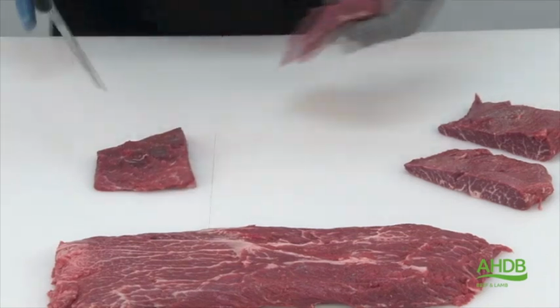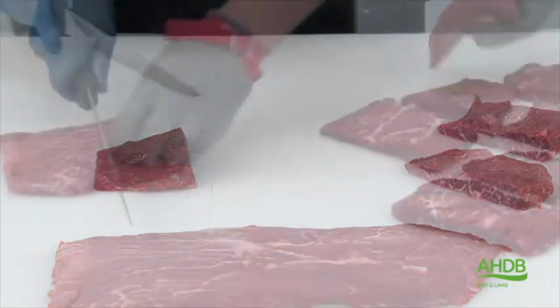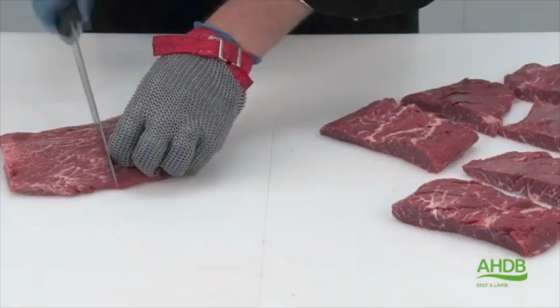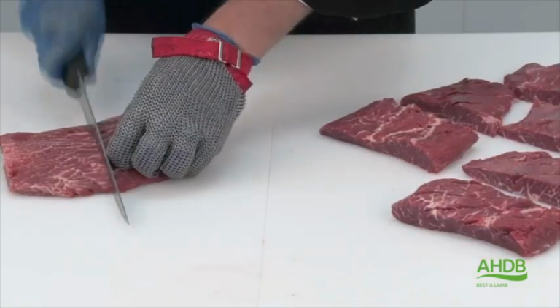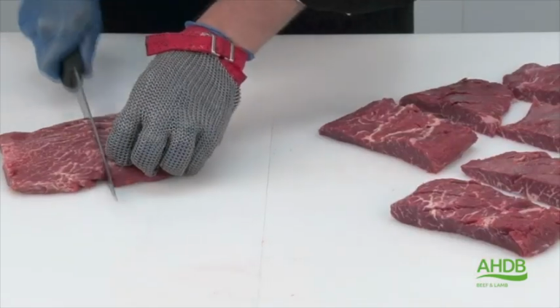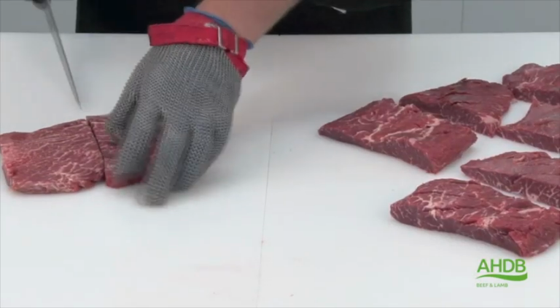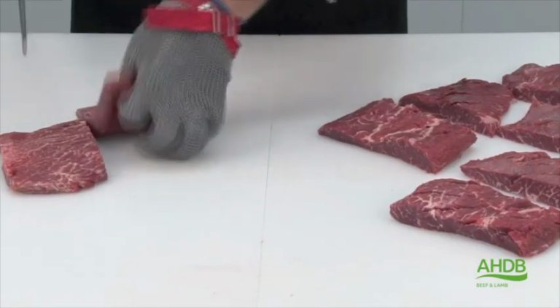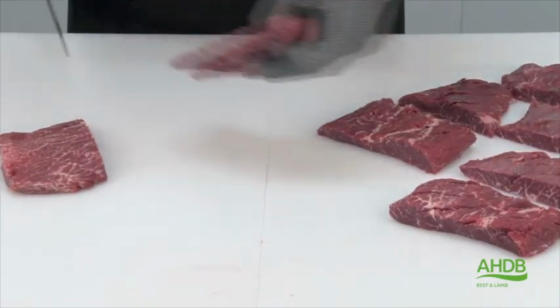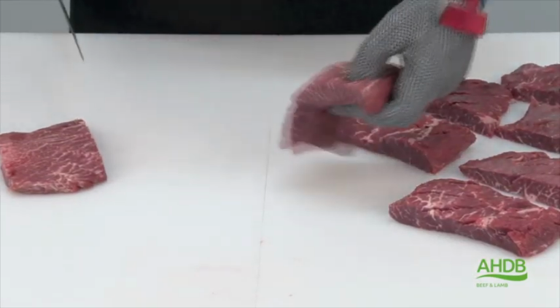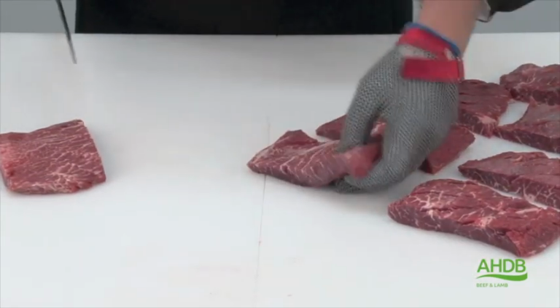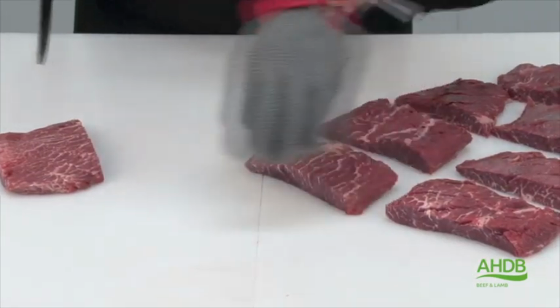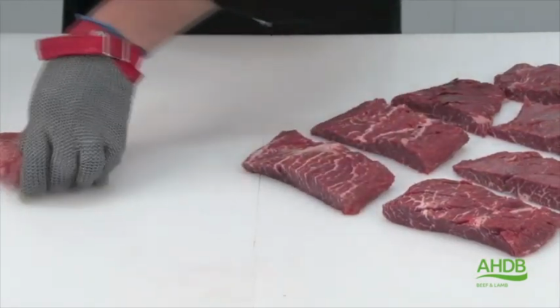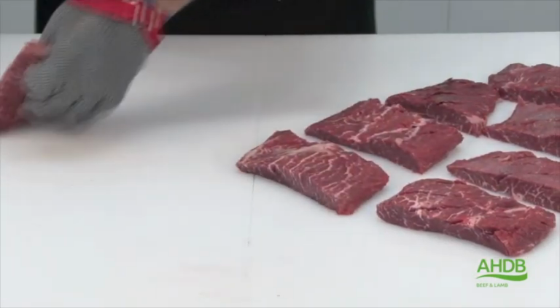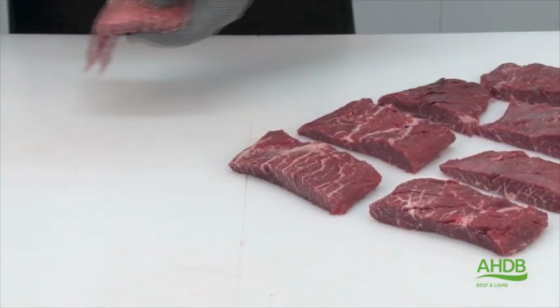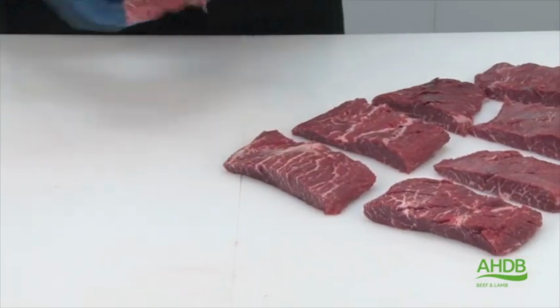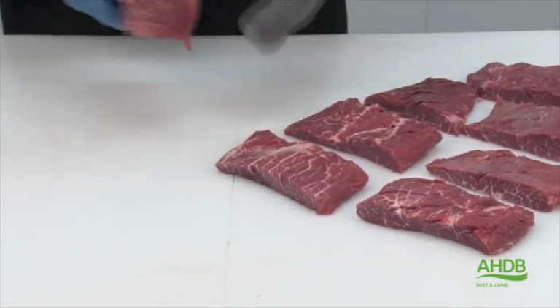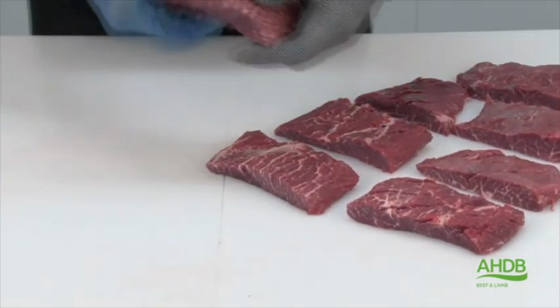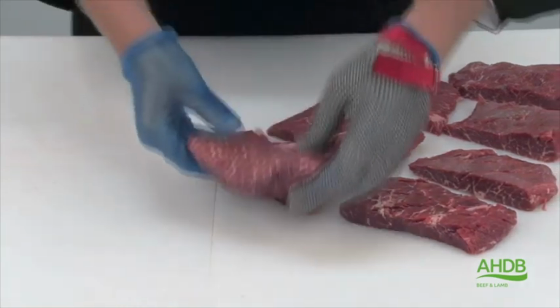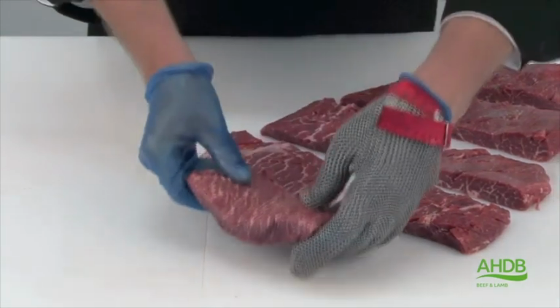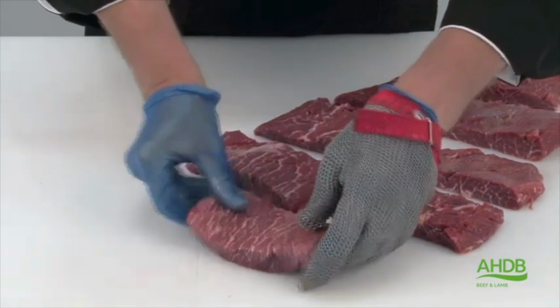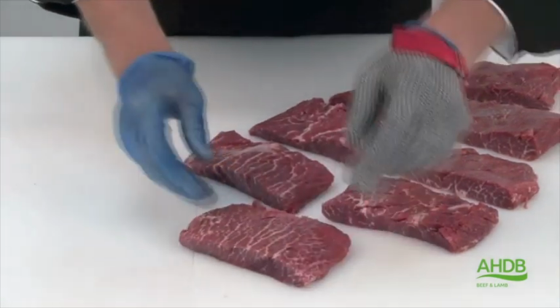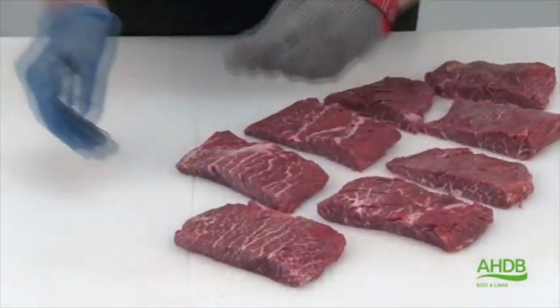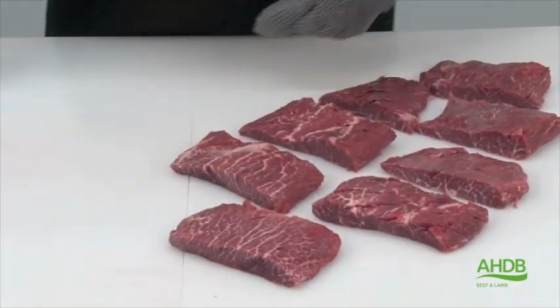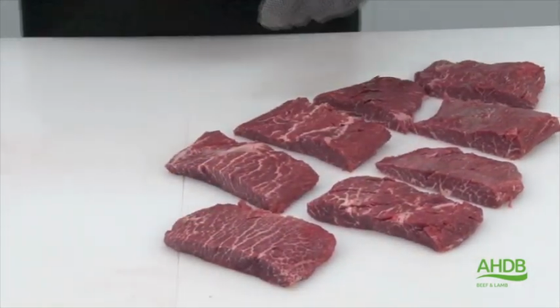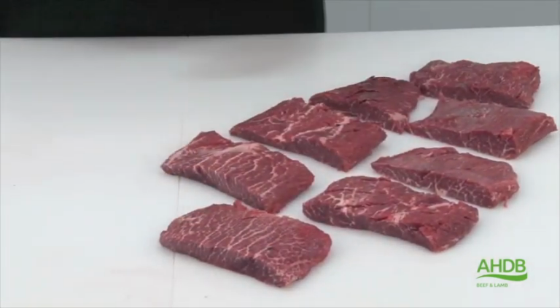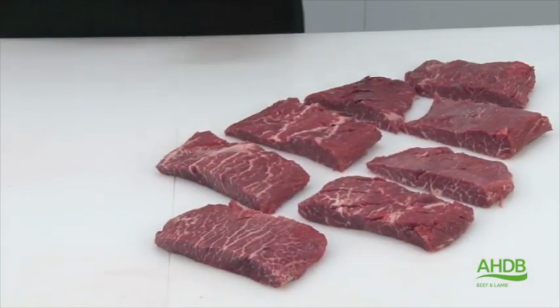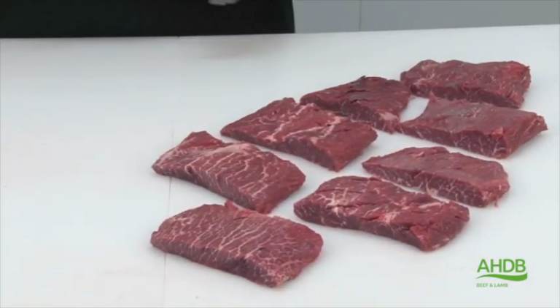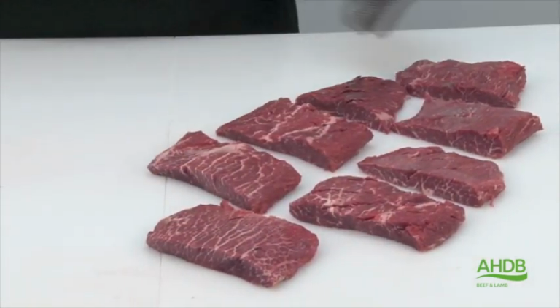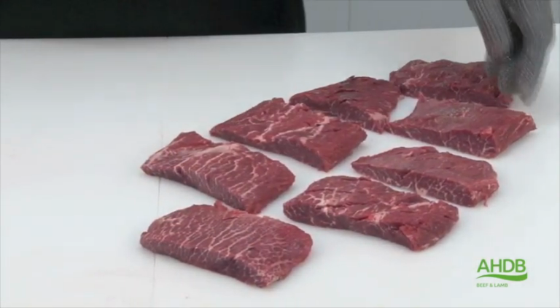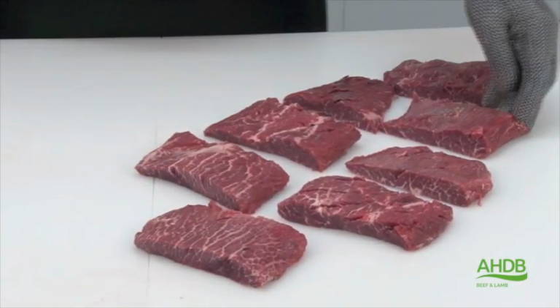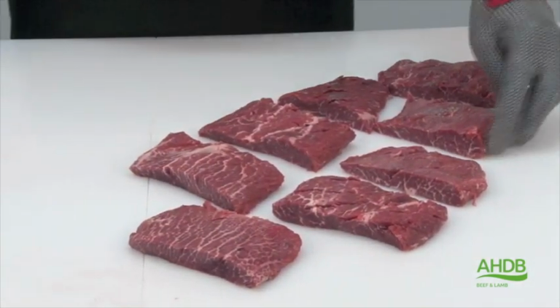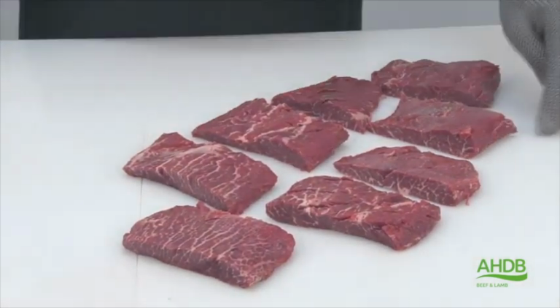For this product, the feather needs to be matured for a minimum of 14 days to achieve optimum eating quality.